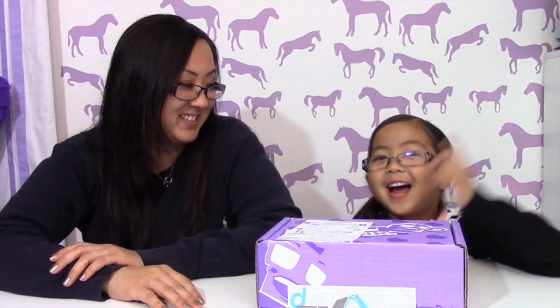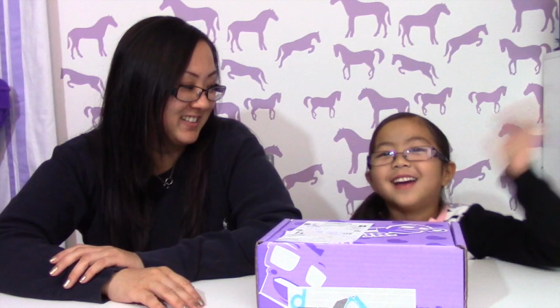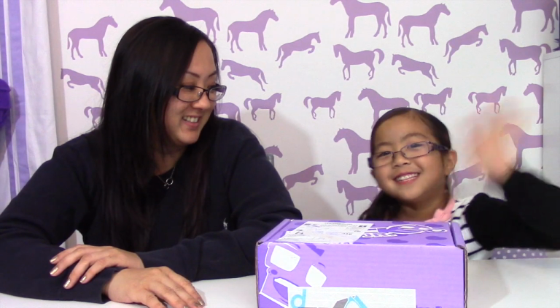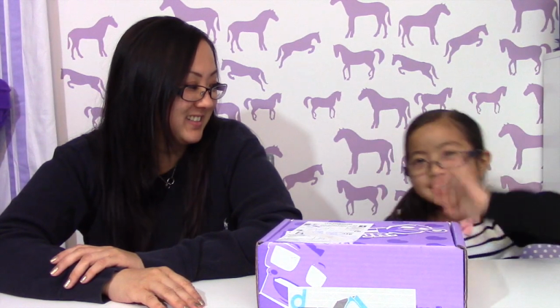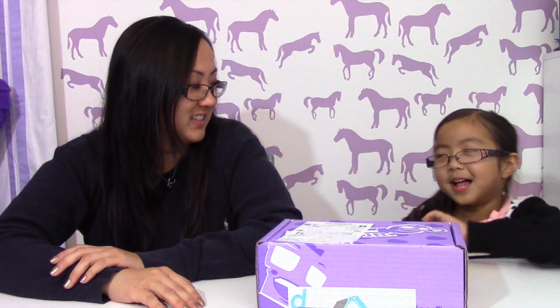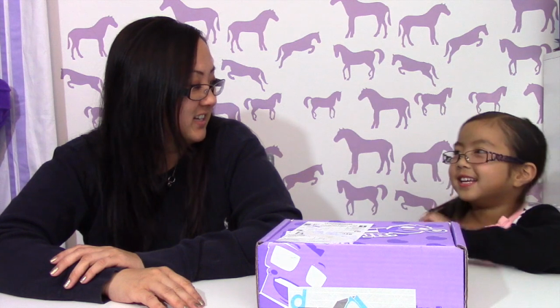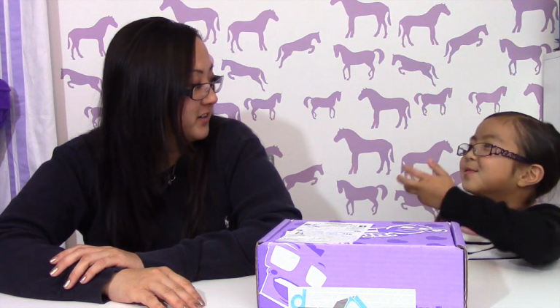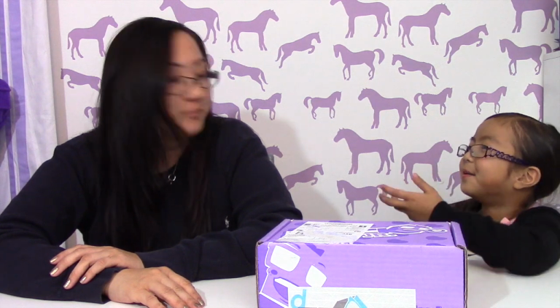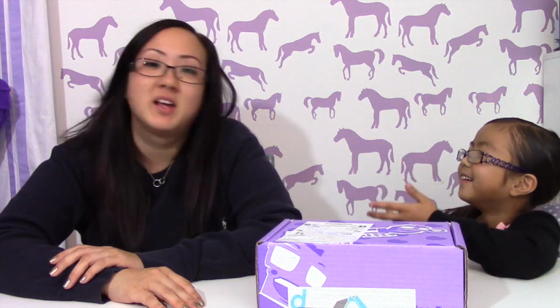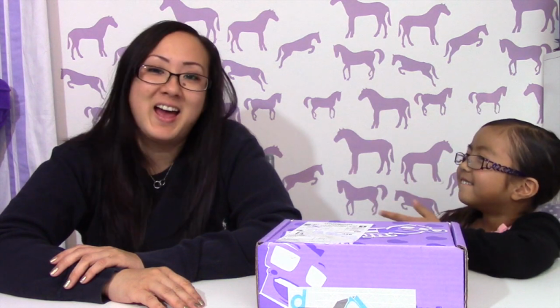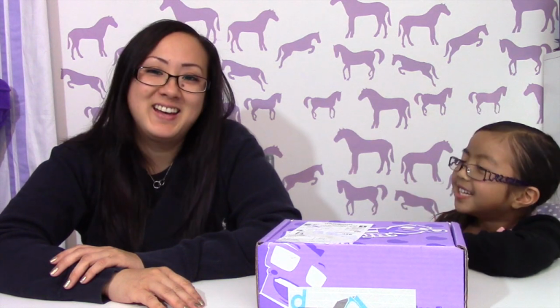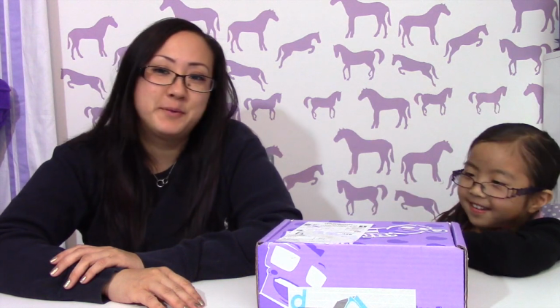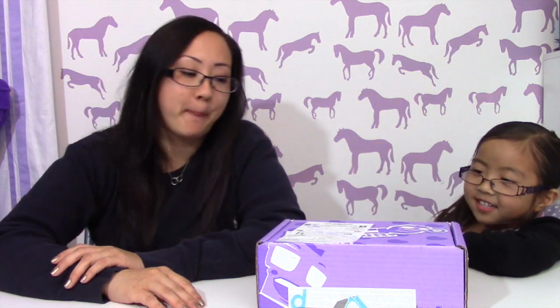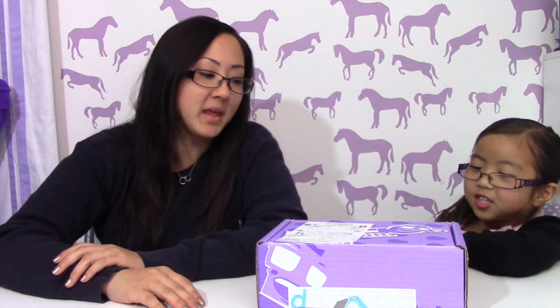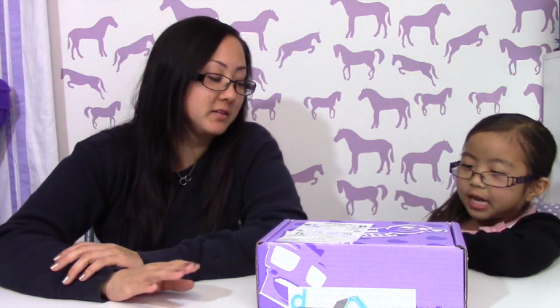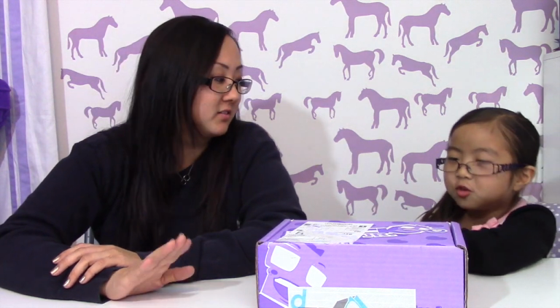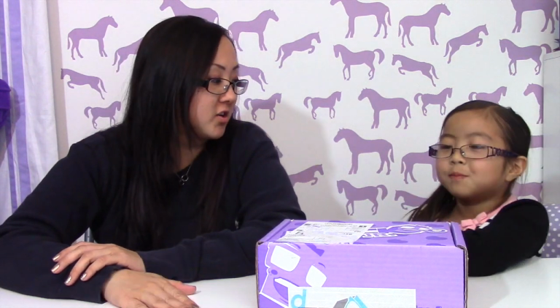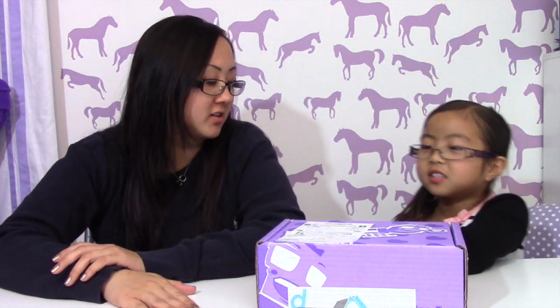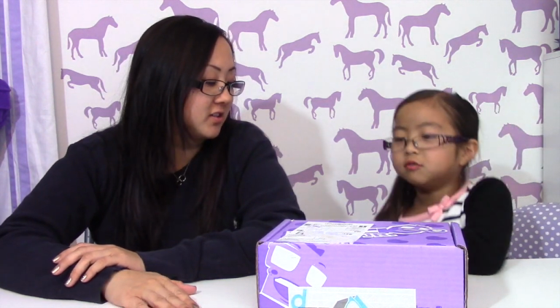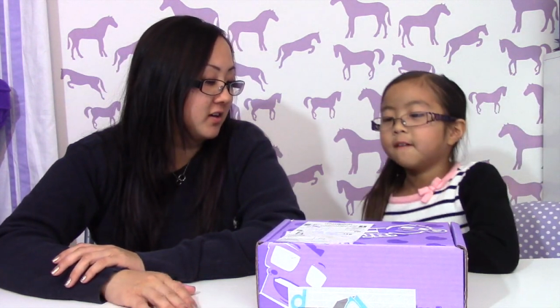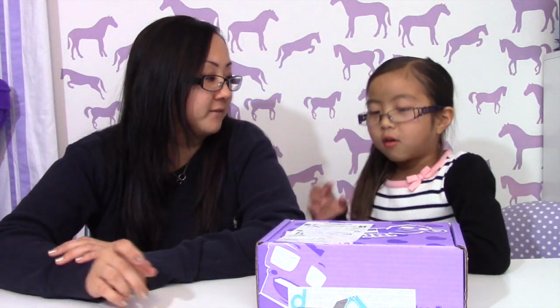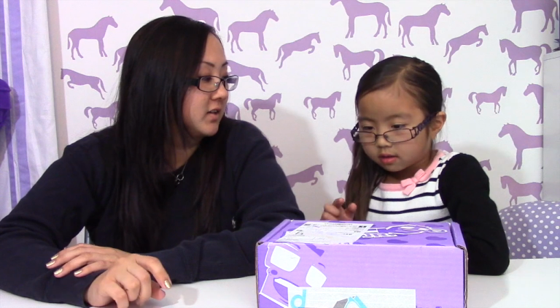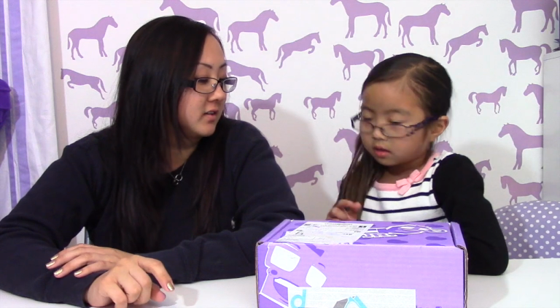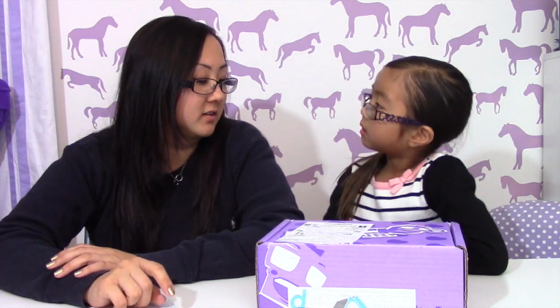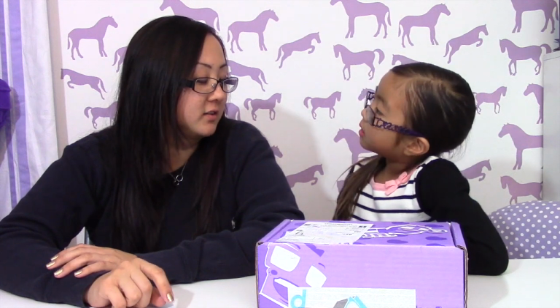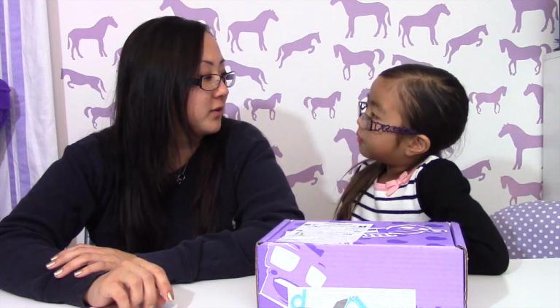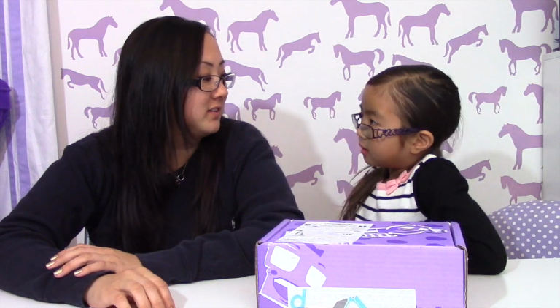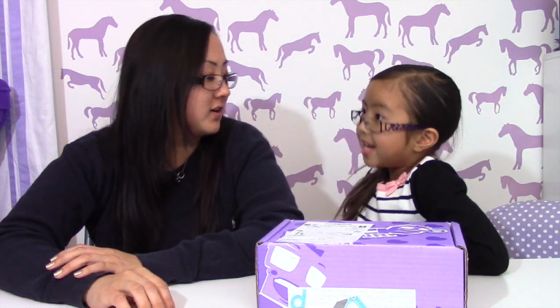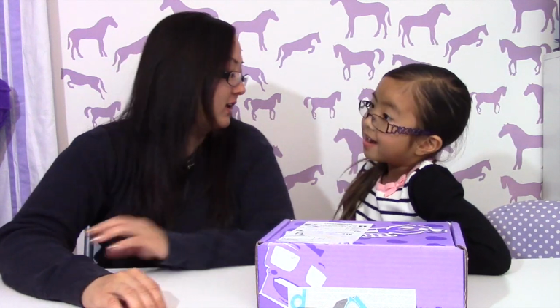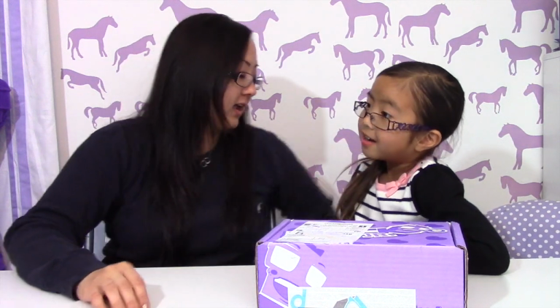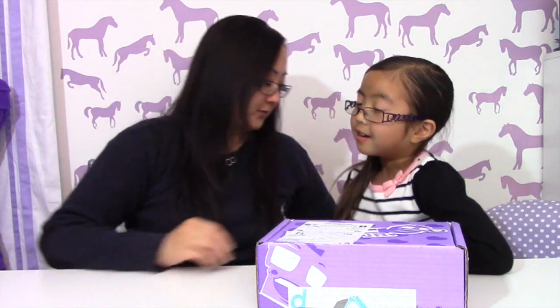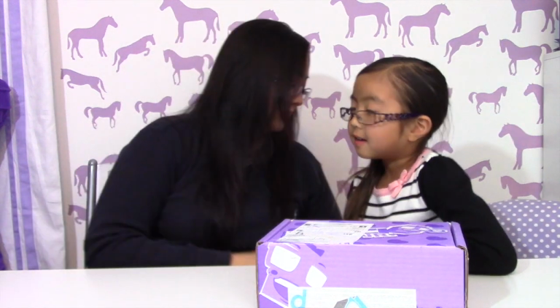Hi, my name is Isabella and here's mommy. Hi. So we have Nerd Block Jr. — the fourth one you've got. And it's for girls.